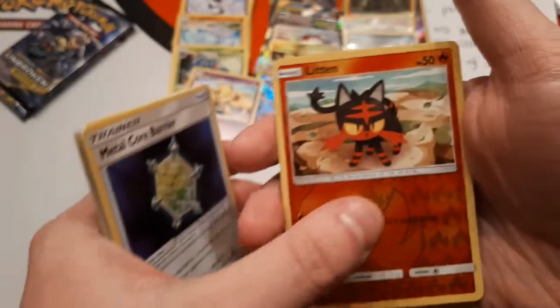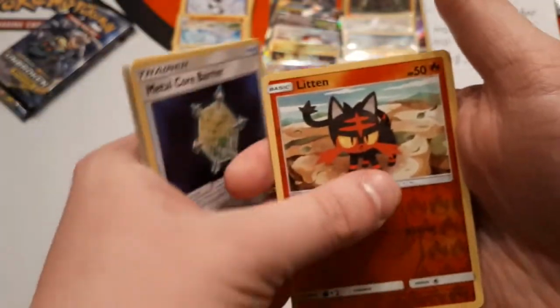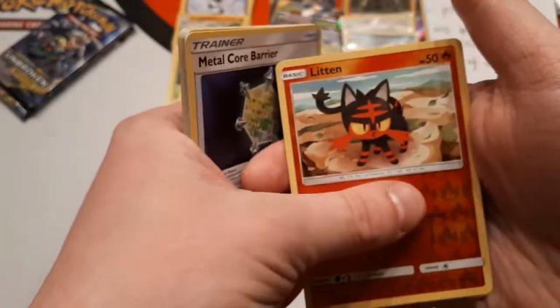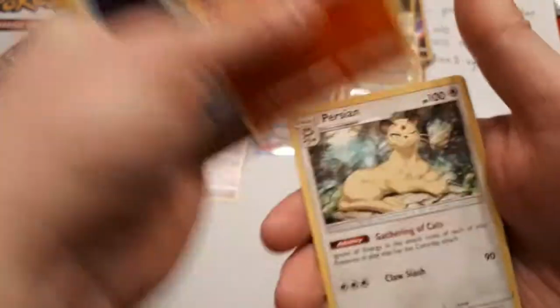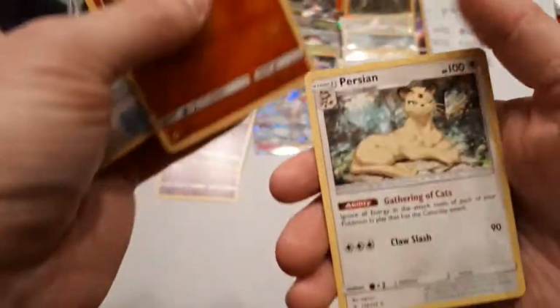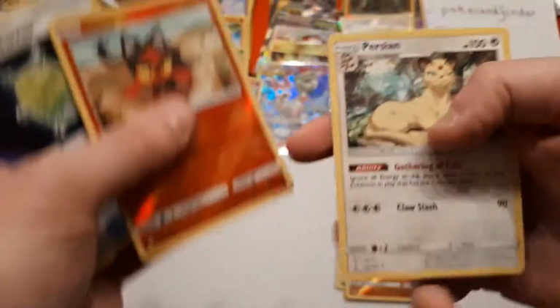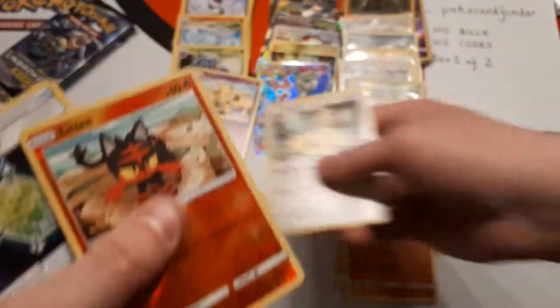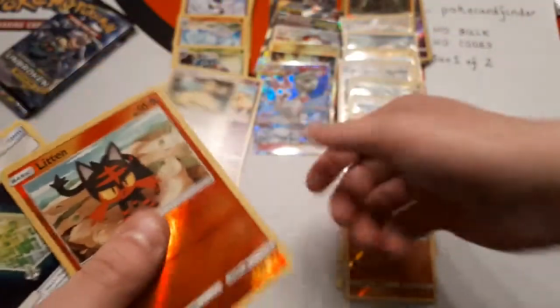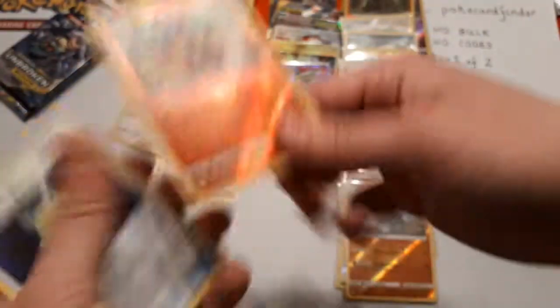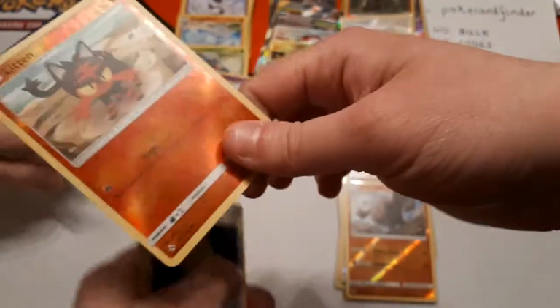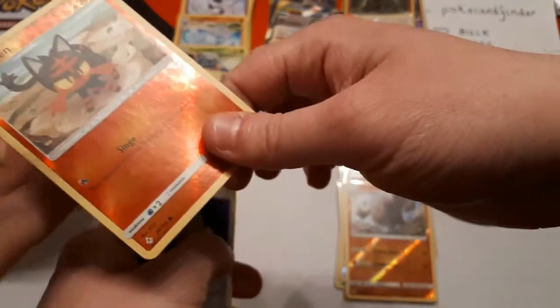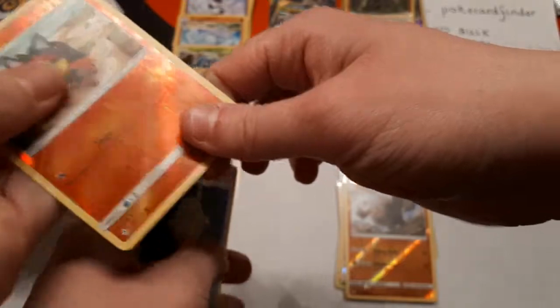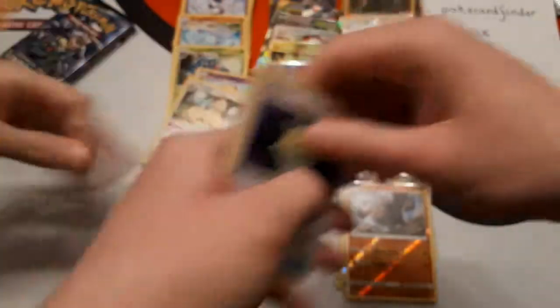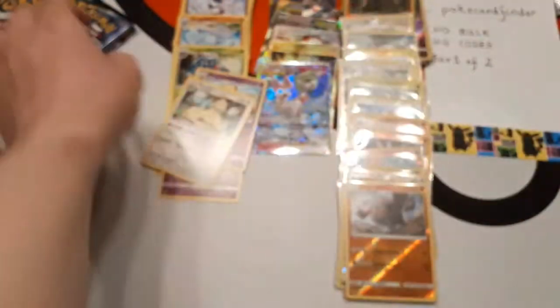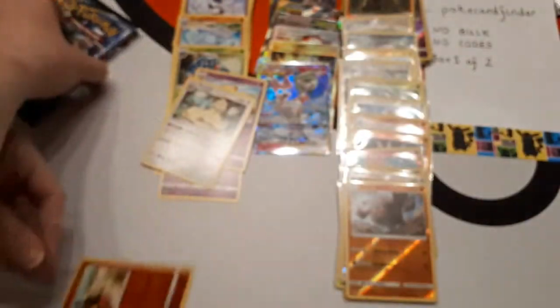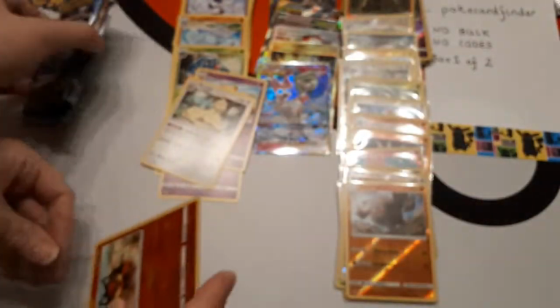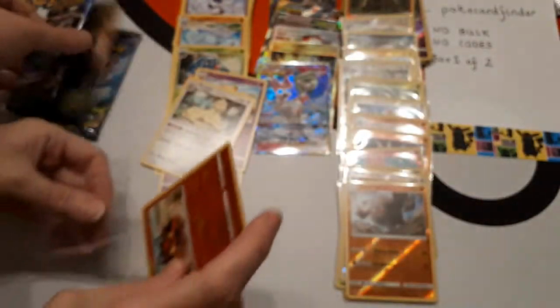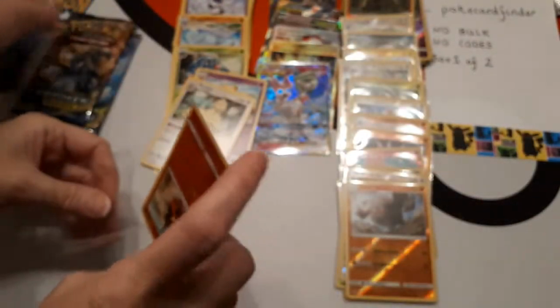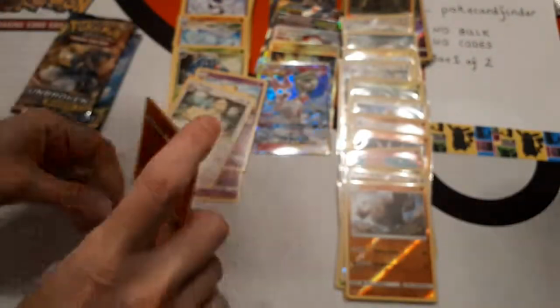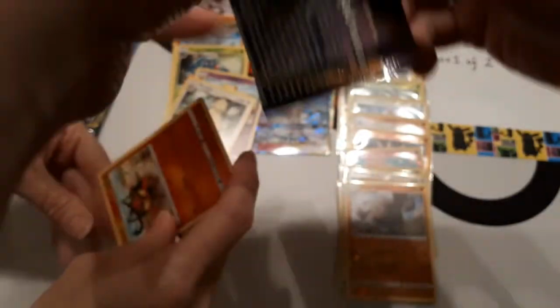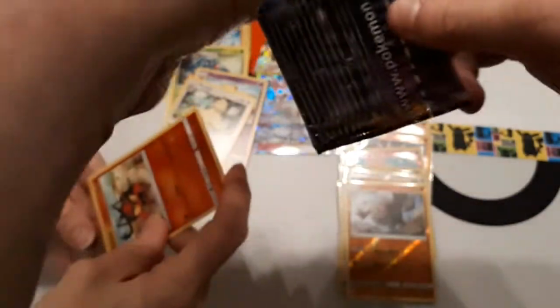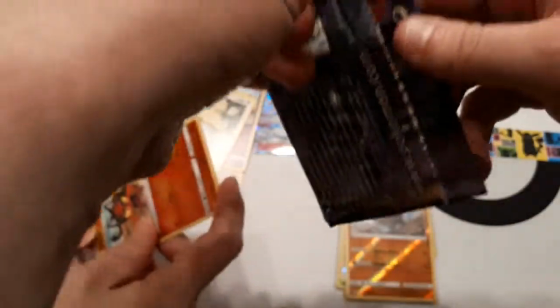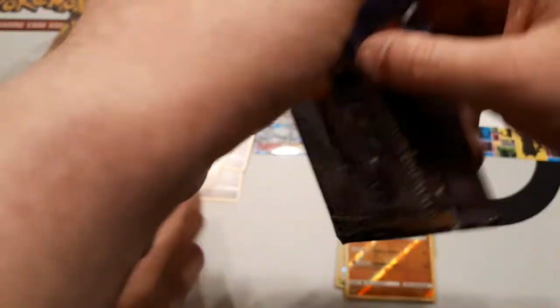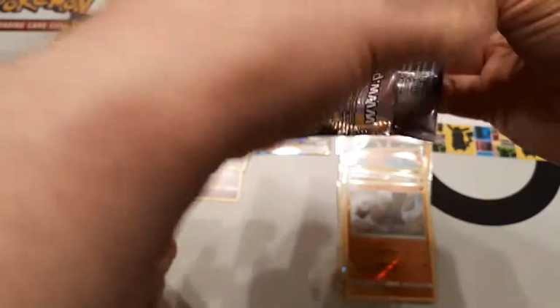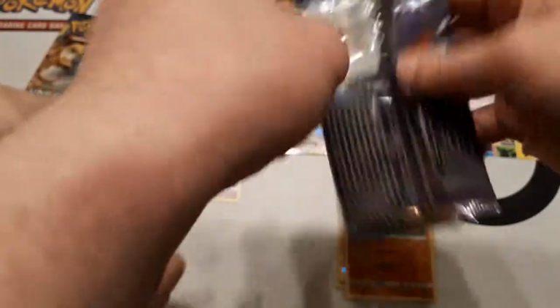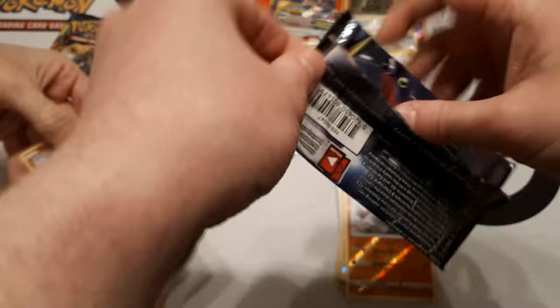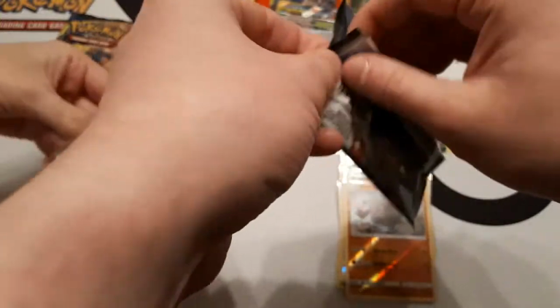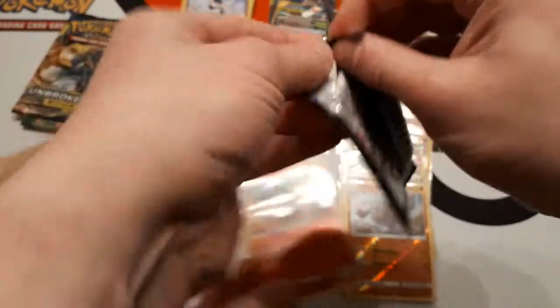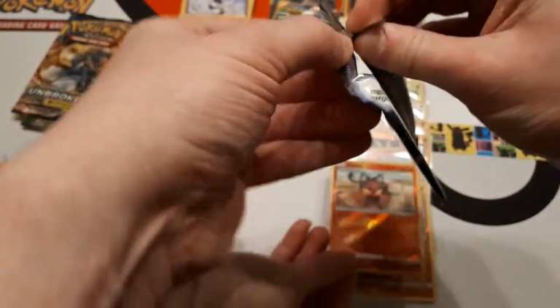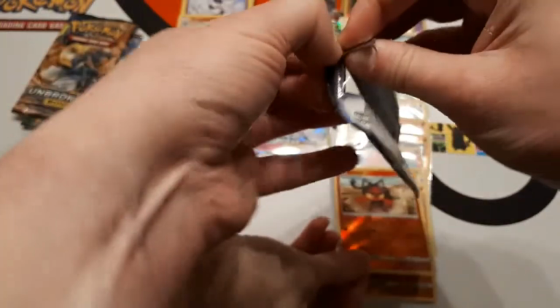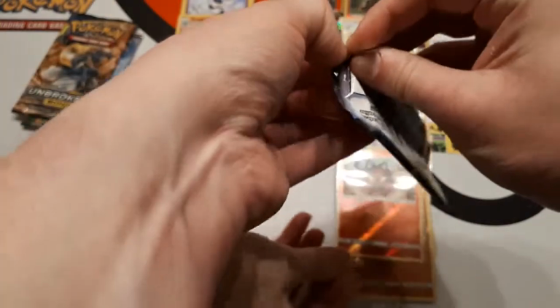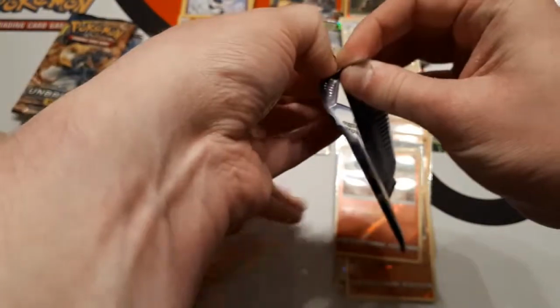Litten is the reverse and the rare is Persian. Three packs to go, my friend — three packs to go.